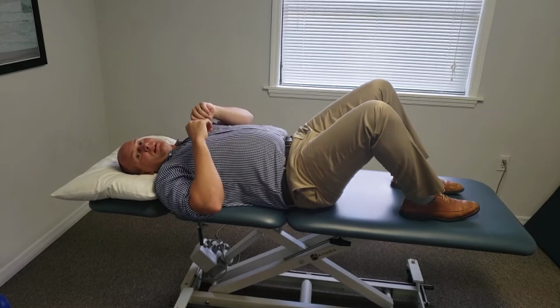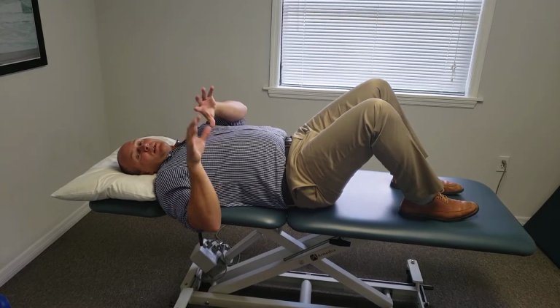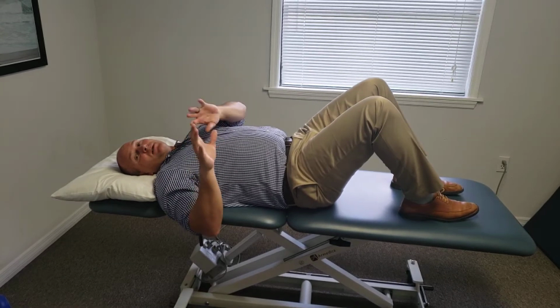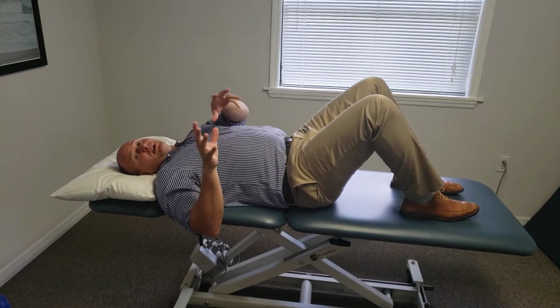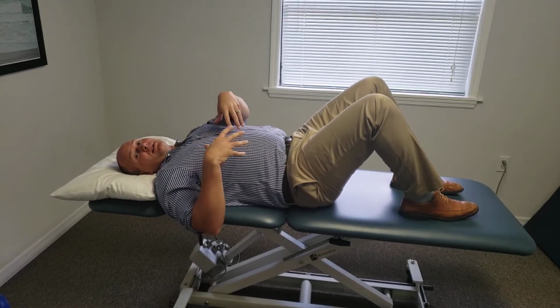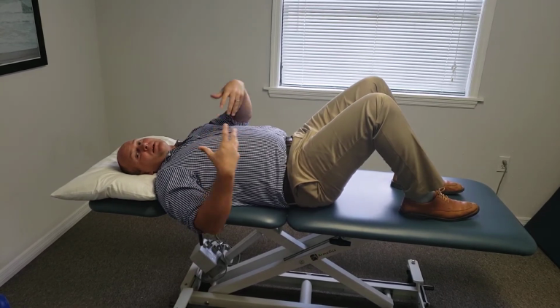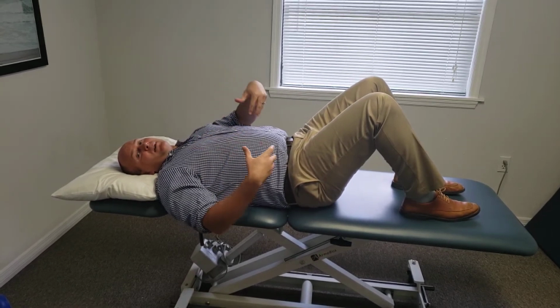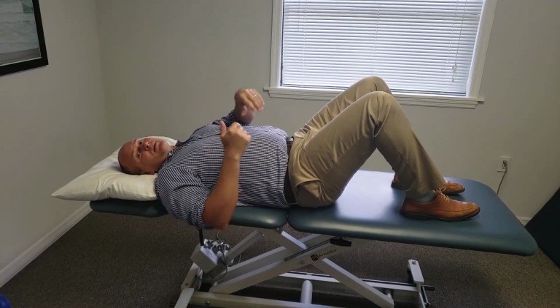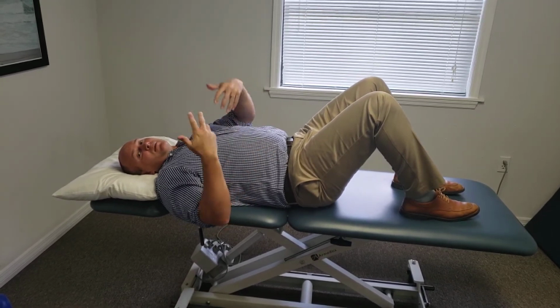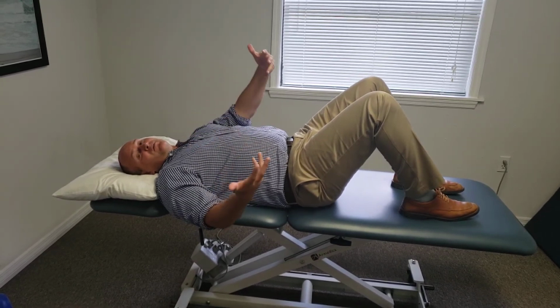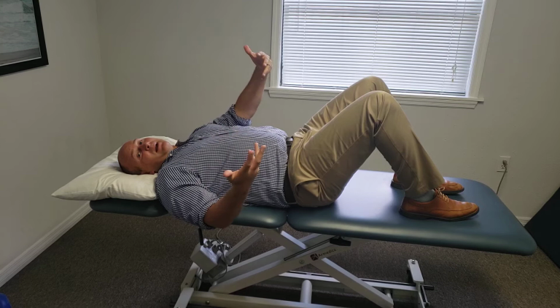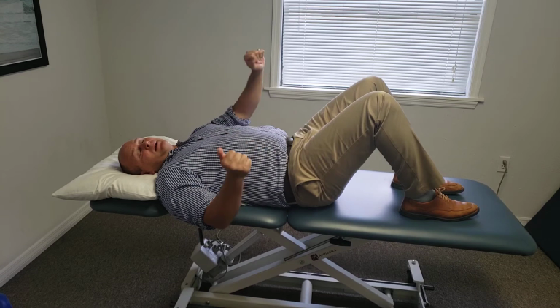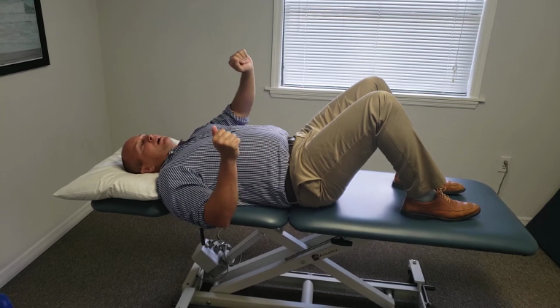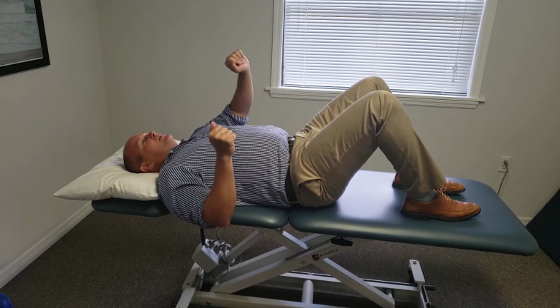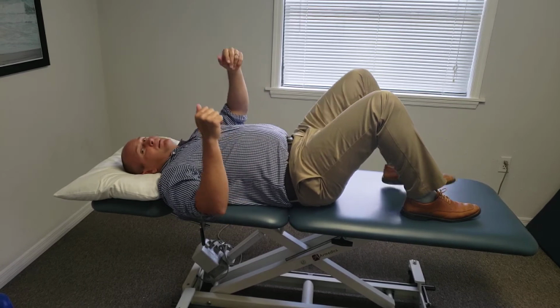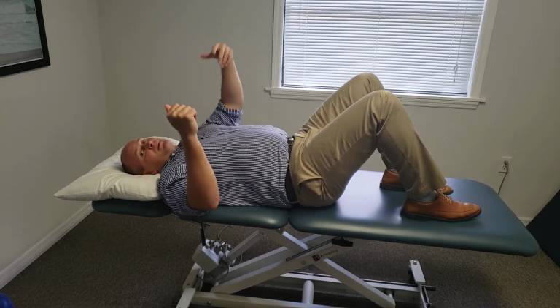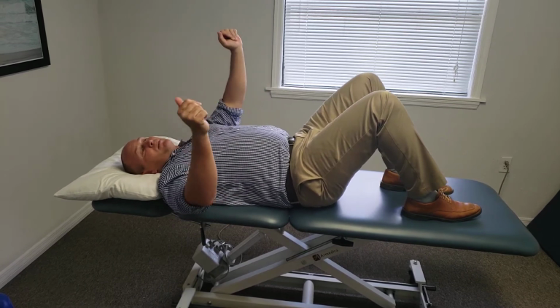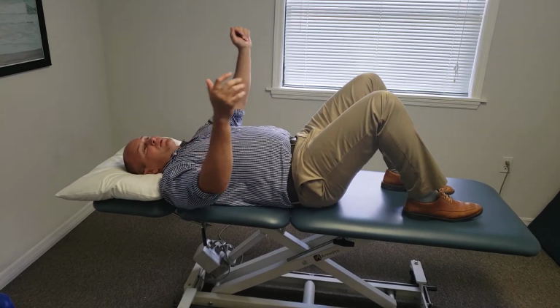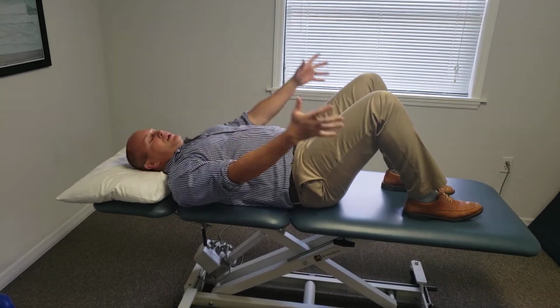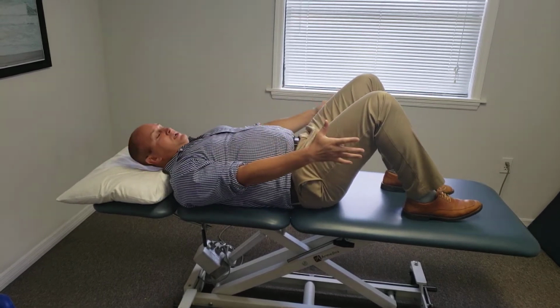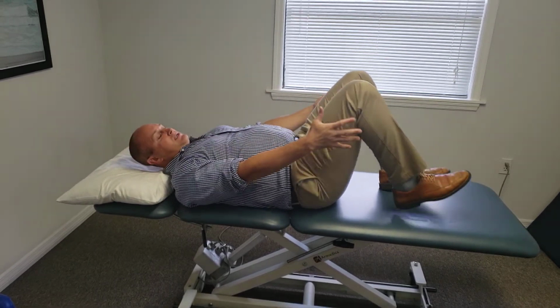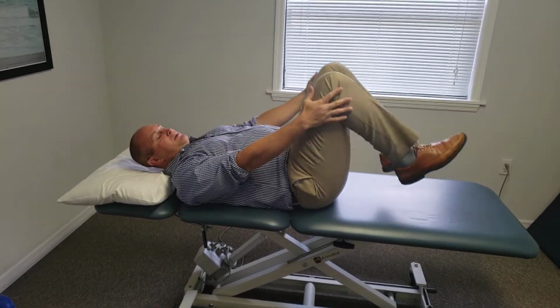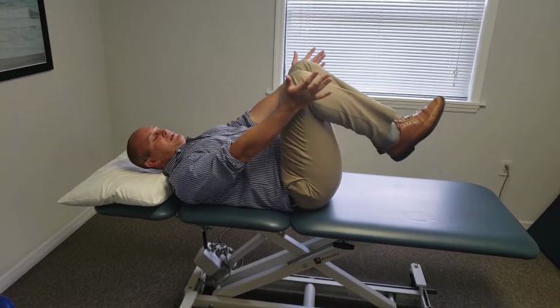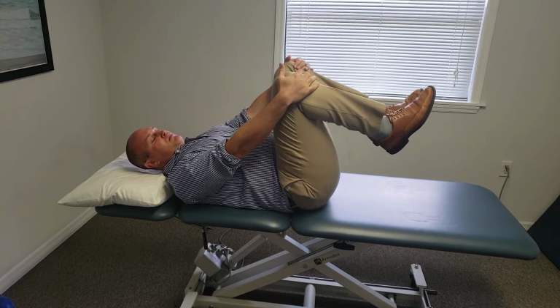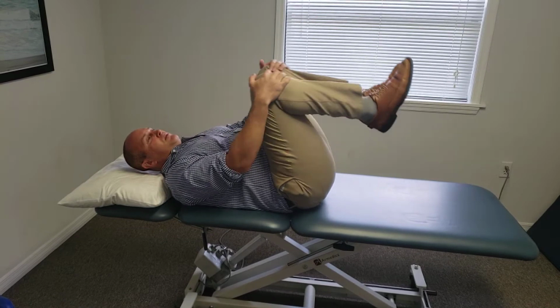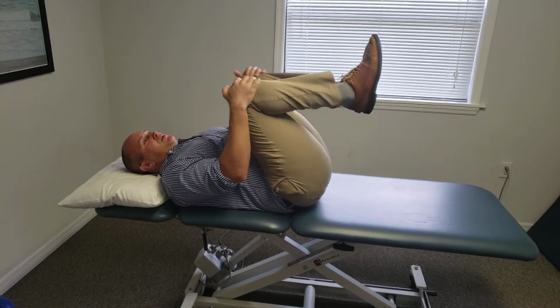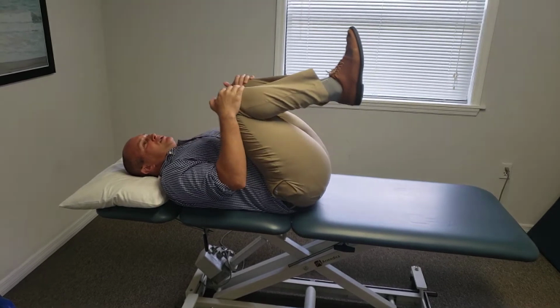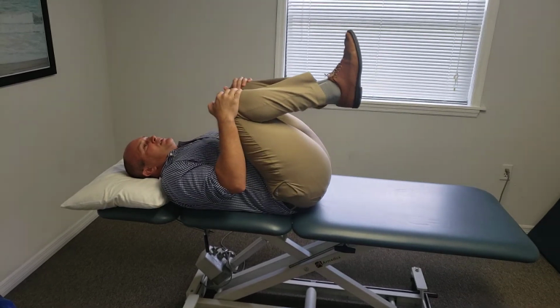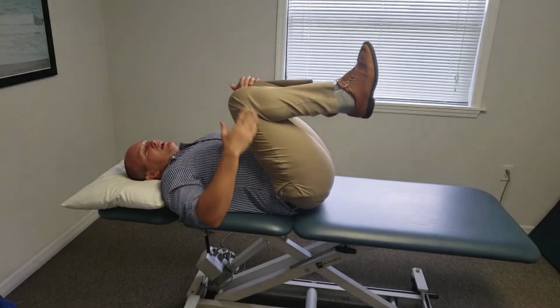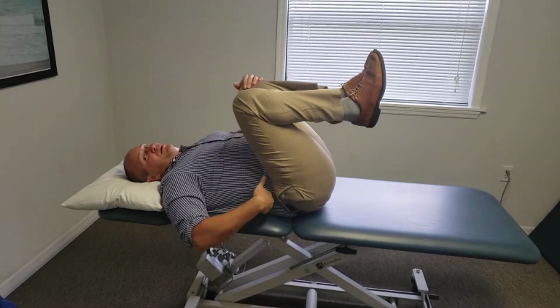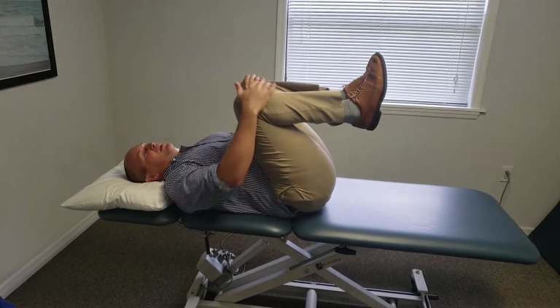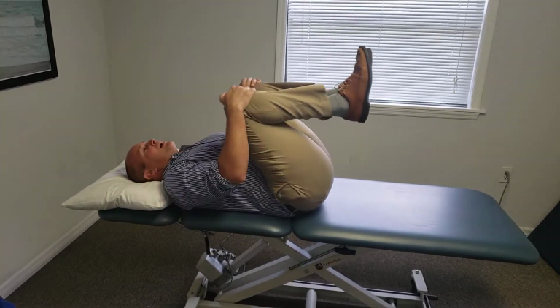This is how you do a double-kneed chest at home. This is a great exercise to help relieve back pain if it's deemed appropriate. What you're going to do is lift up your knees, pull them in towards your chest — it opens up the low back.